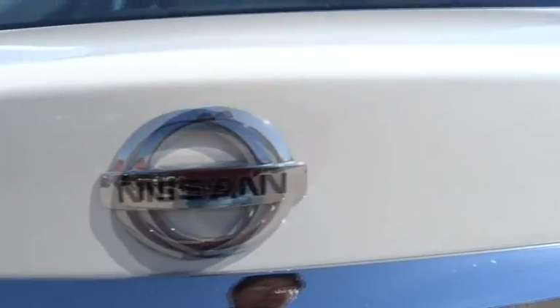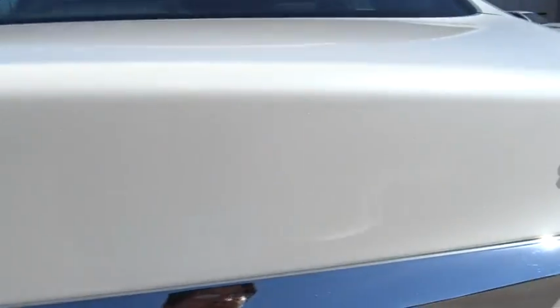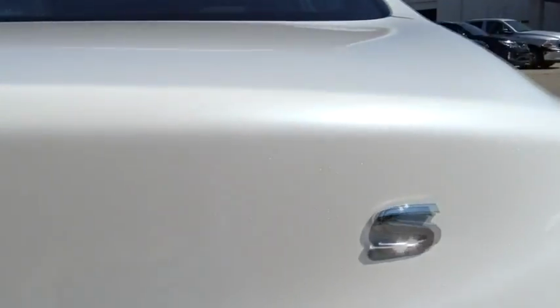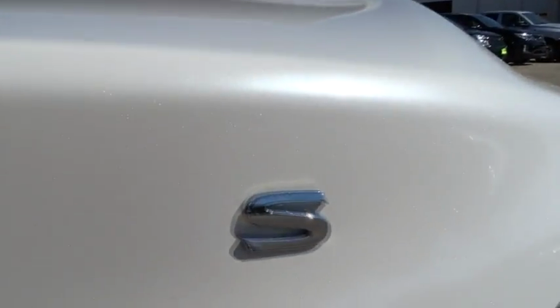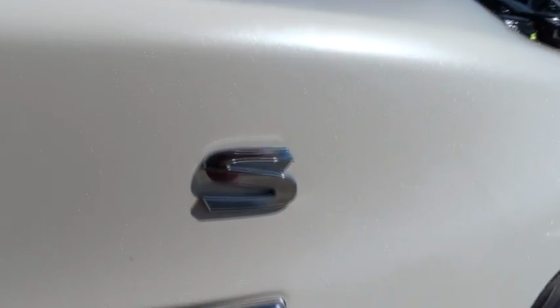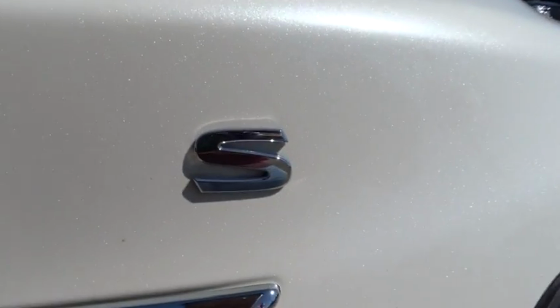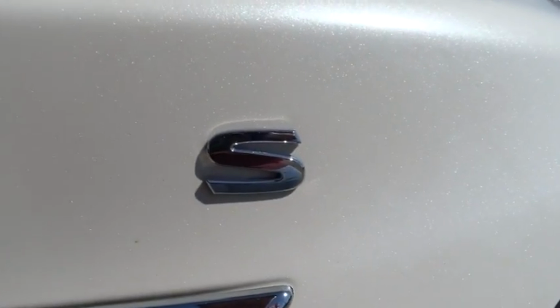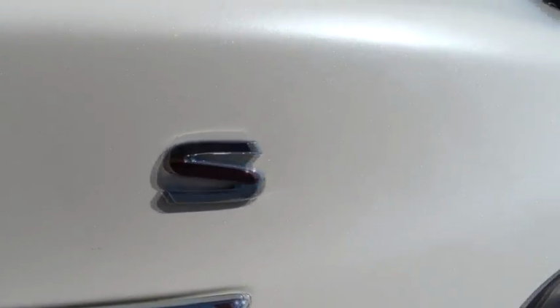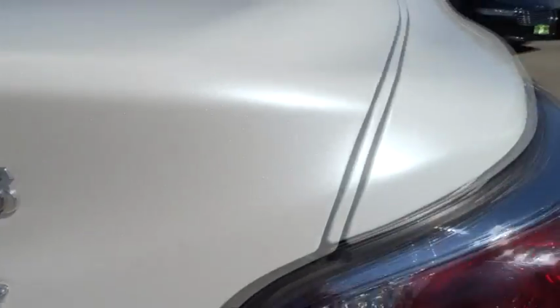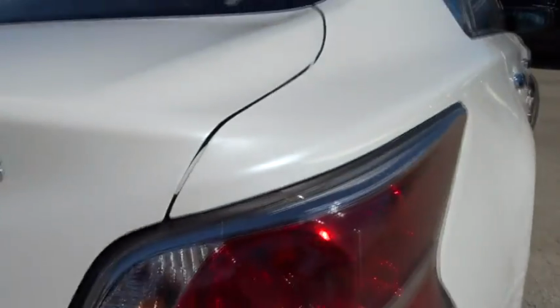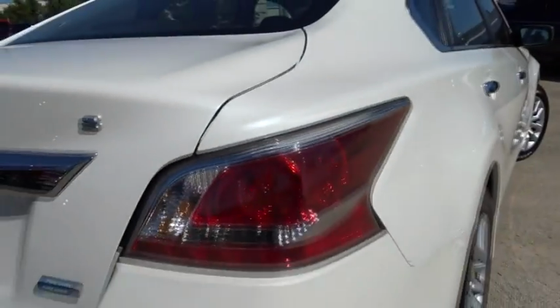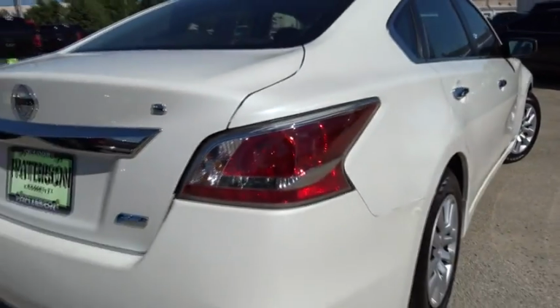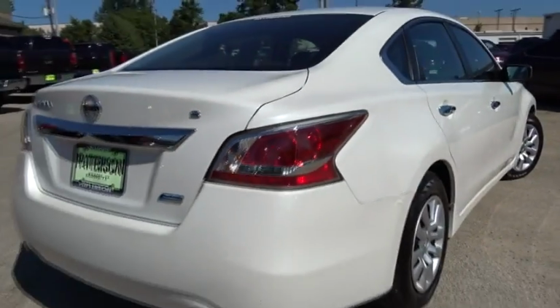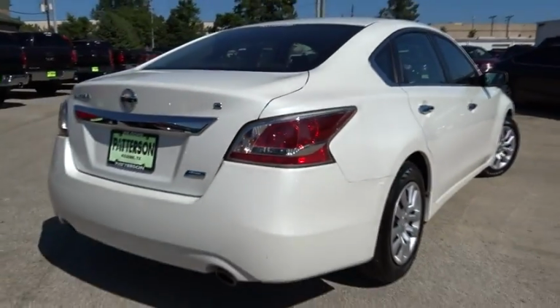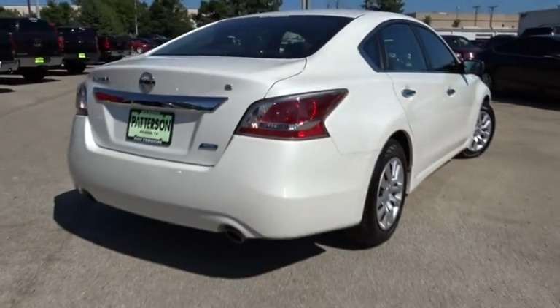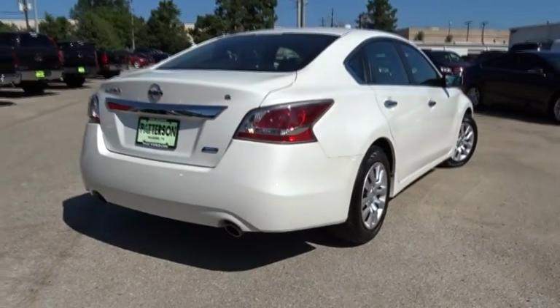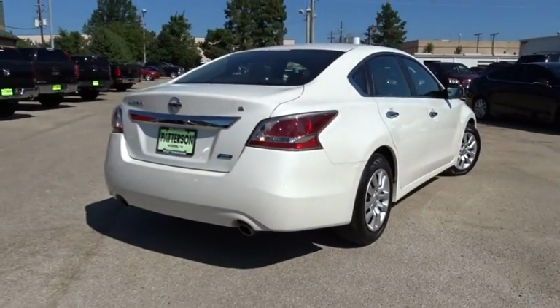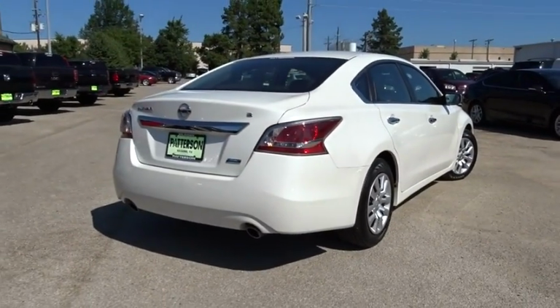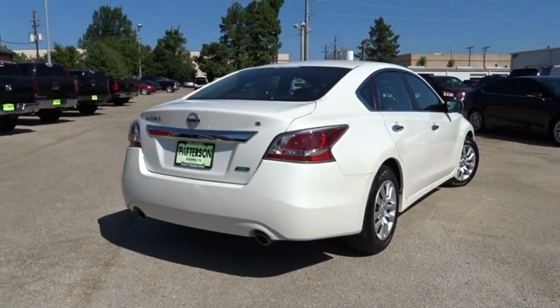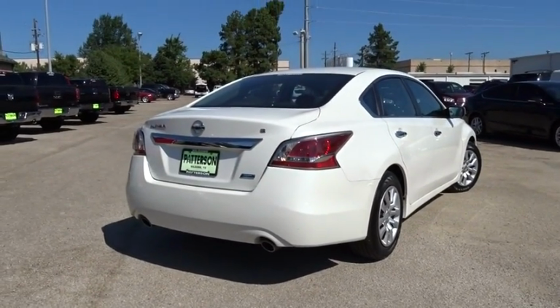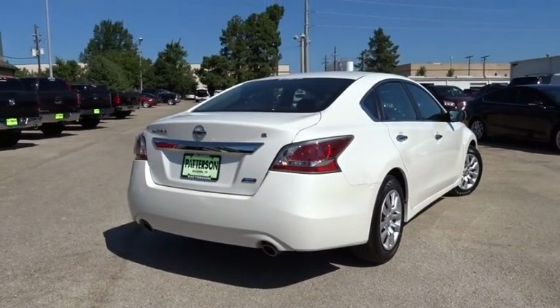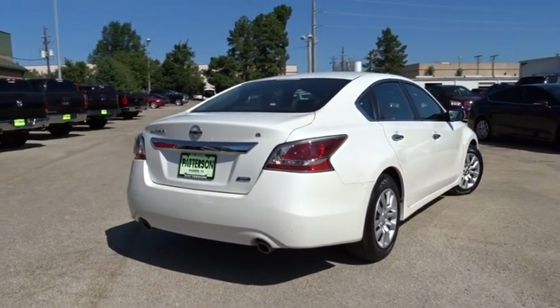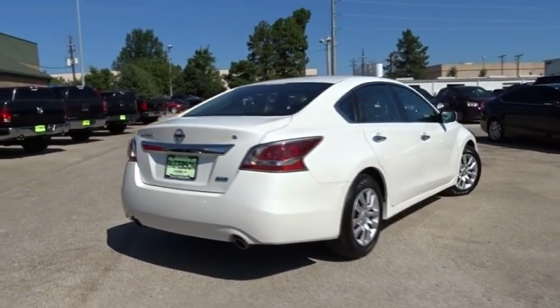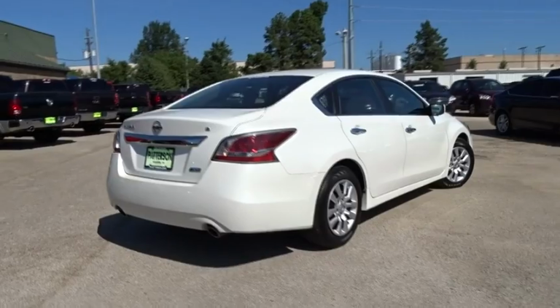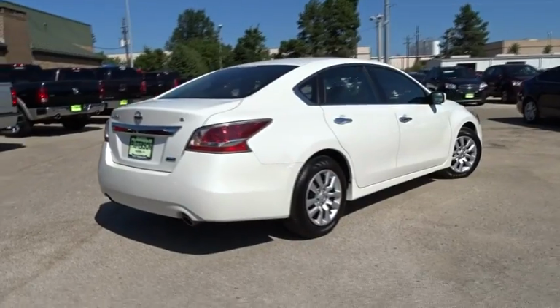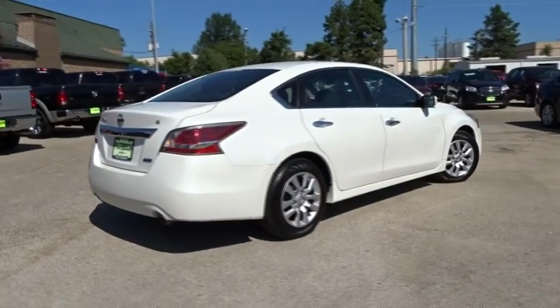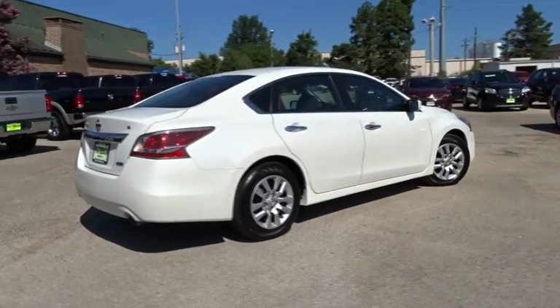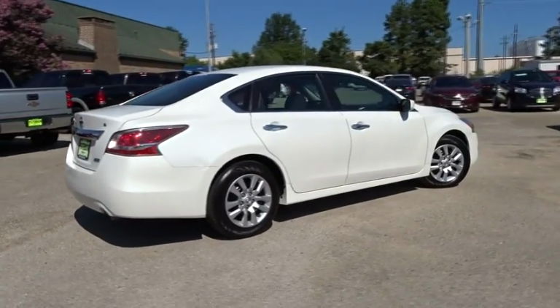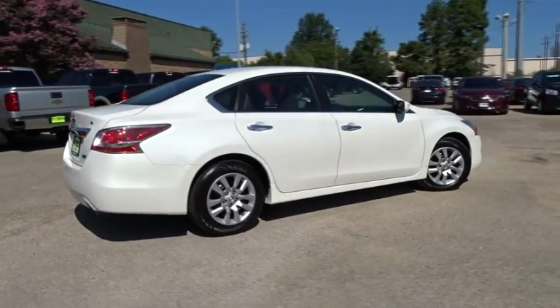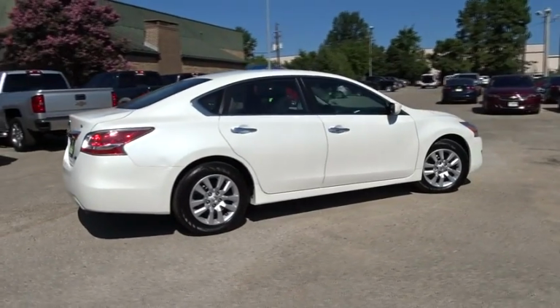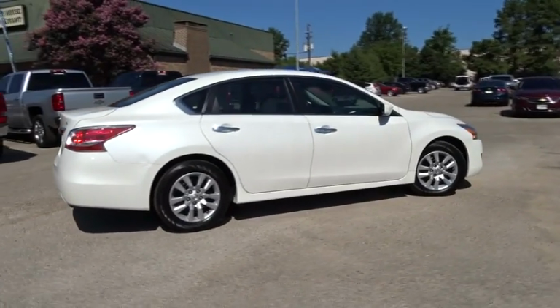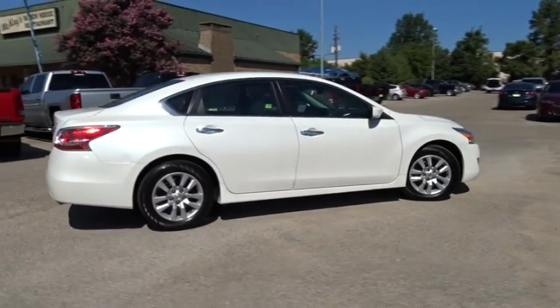Here are some of this vehicle's great options: keyless entry, Bluetooth, power steering, adjustable steering wheel, ABS four-wheel, four-wheel disc brakes, keyless start, rear defrost.